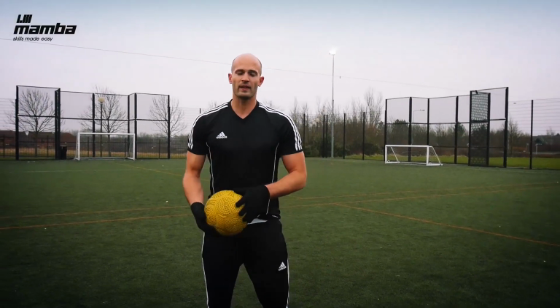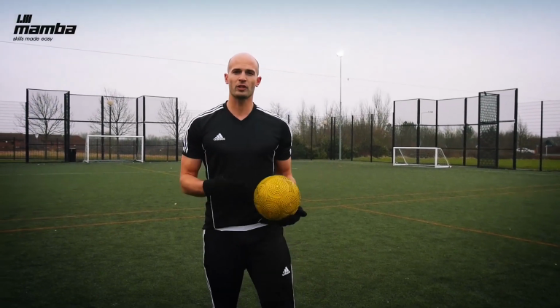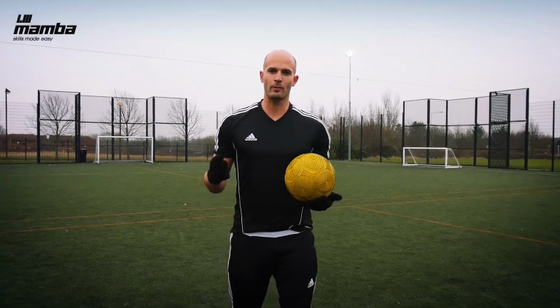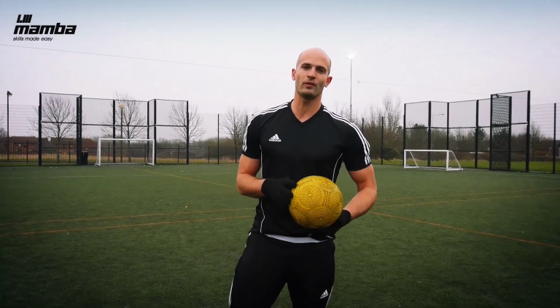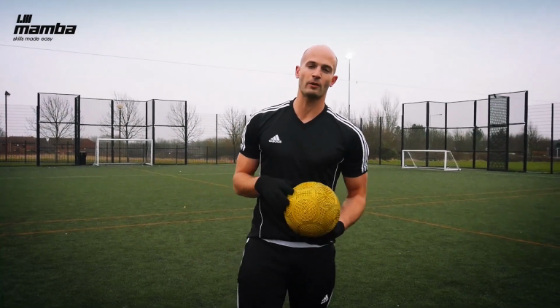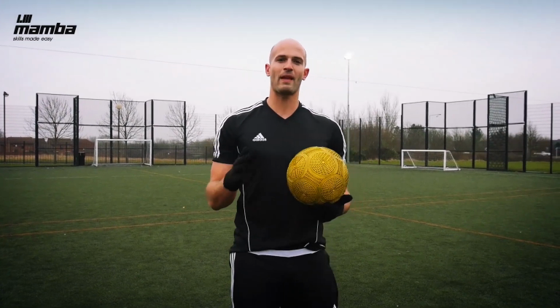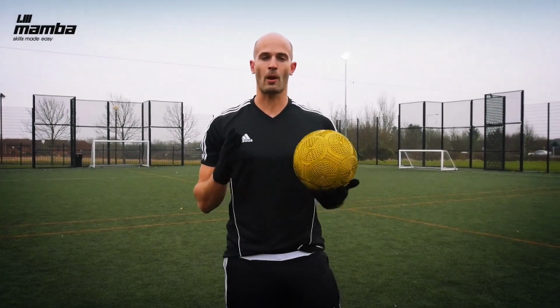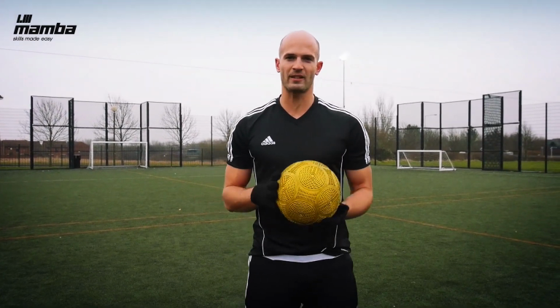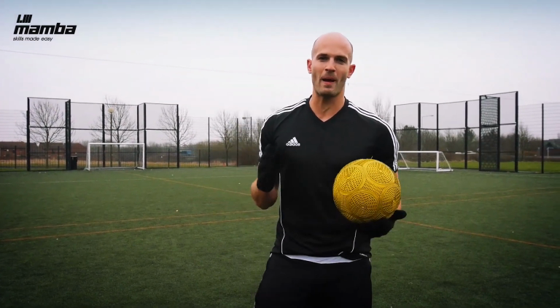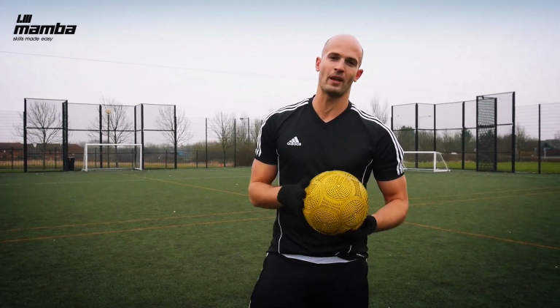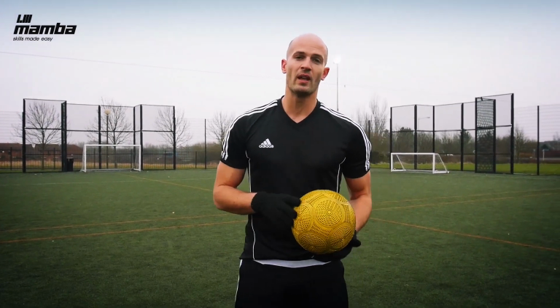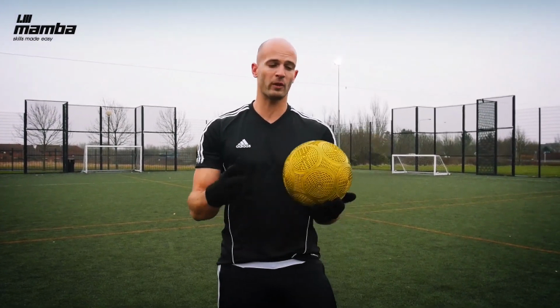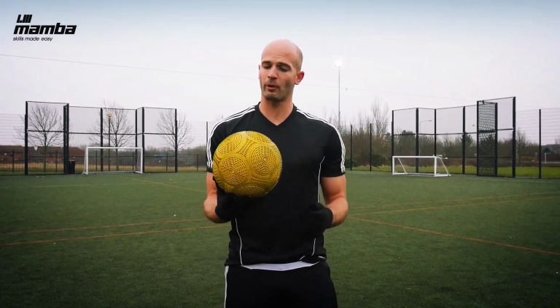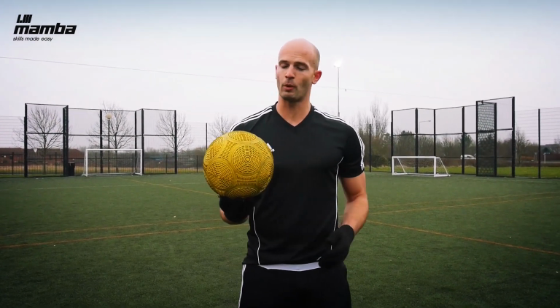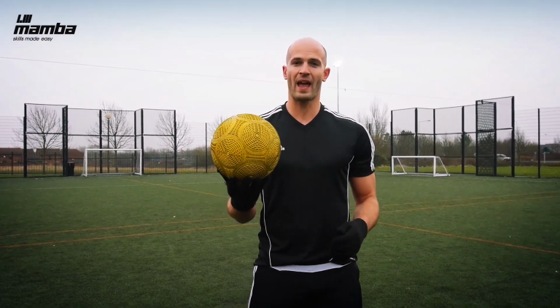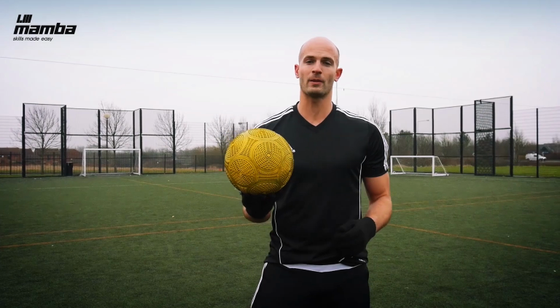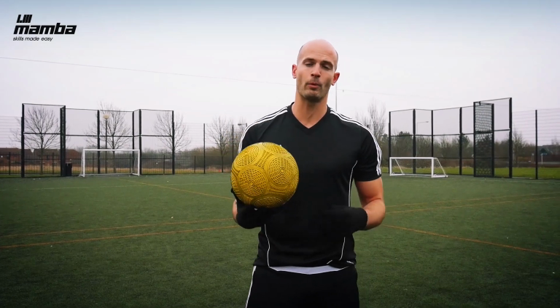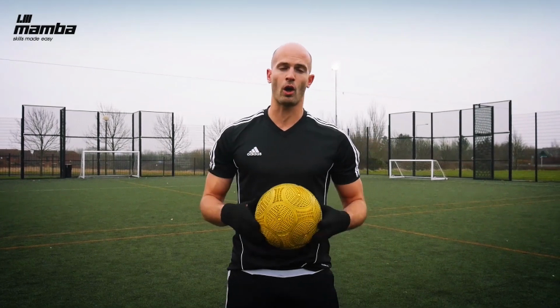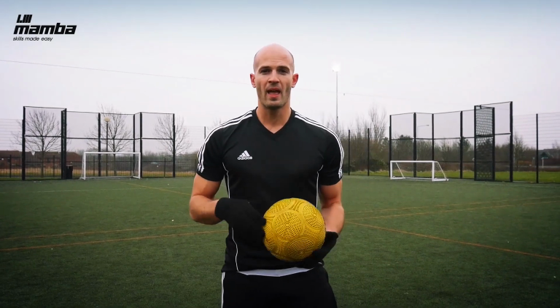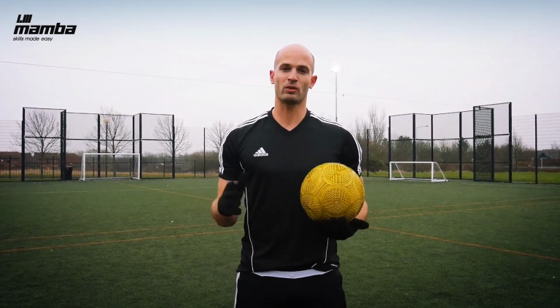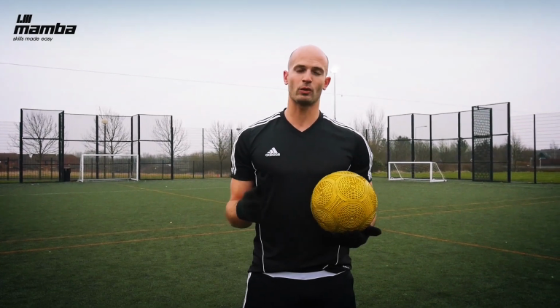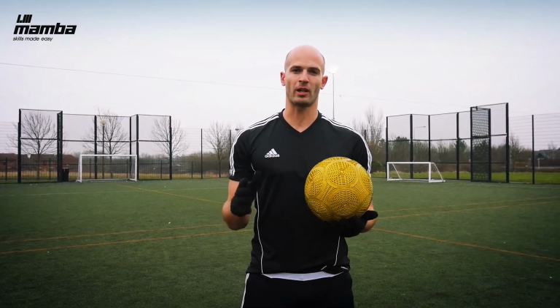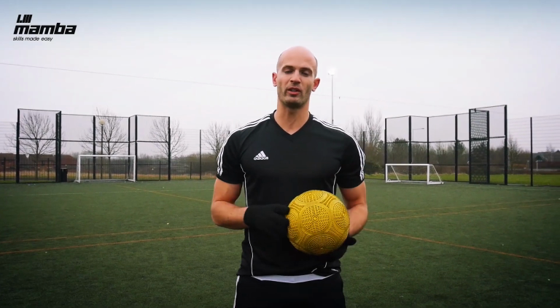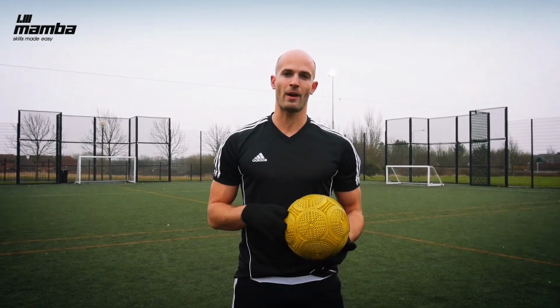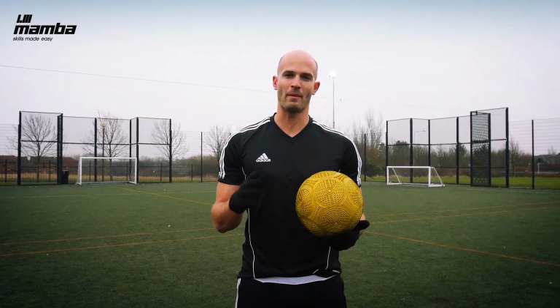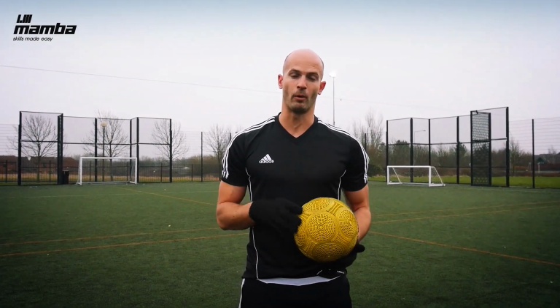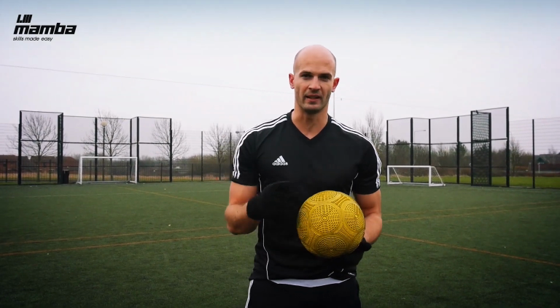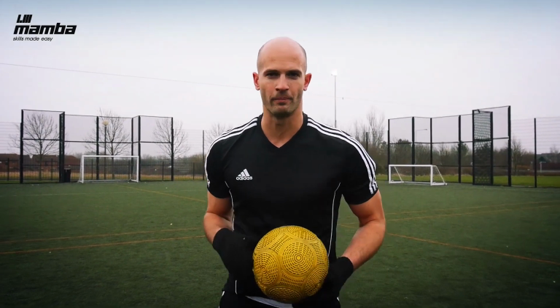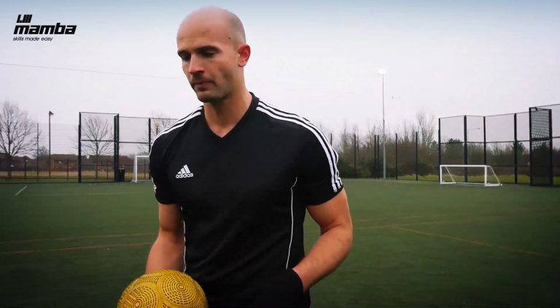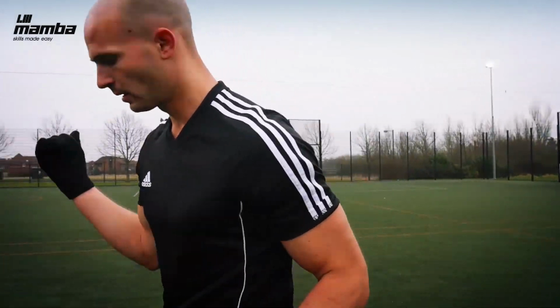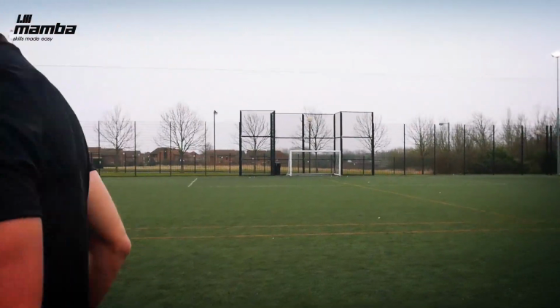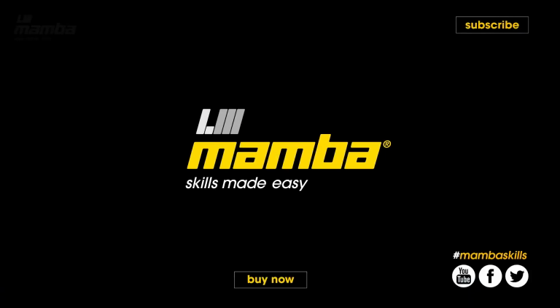Thanks for watching, guys. Hope you enjoyed the video. Get out there and start practising your Mamma skills. If you want to grab one of these balls, head over to mammaball.com and also make sure you check them out on Instagram at Mamma Ball. See you next time. Bye.